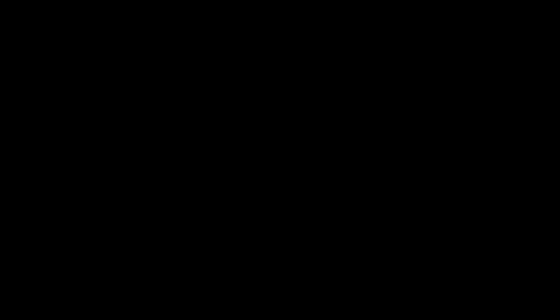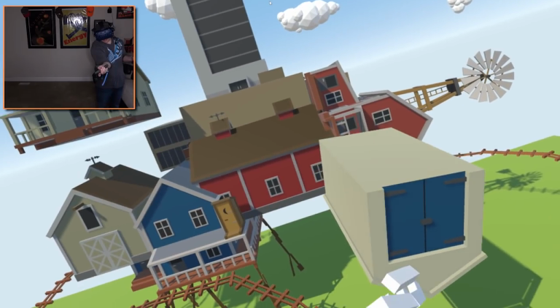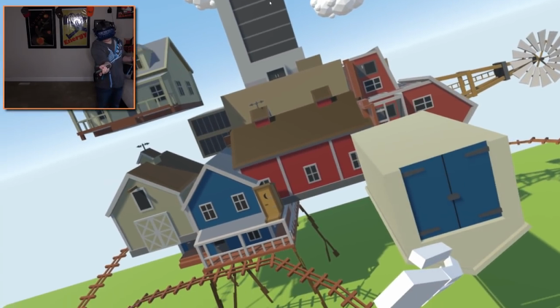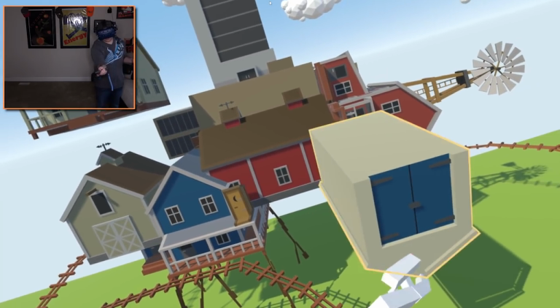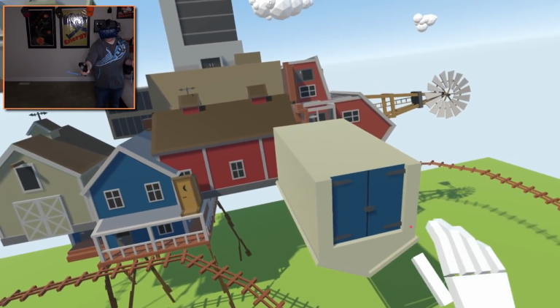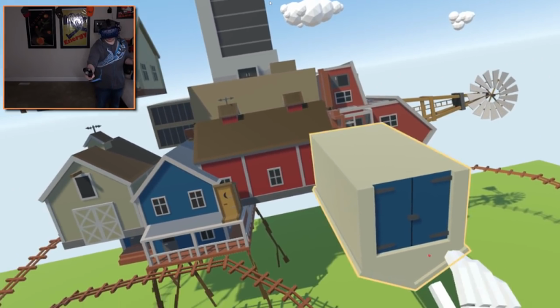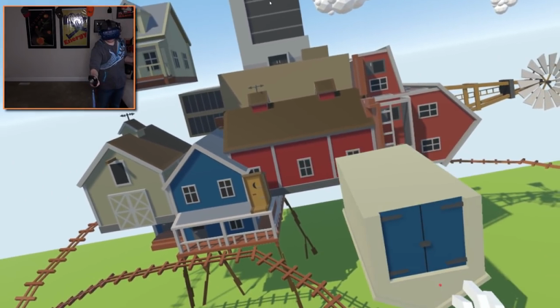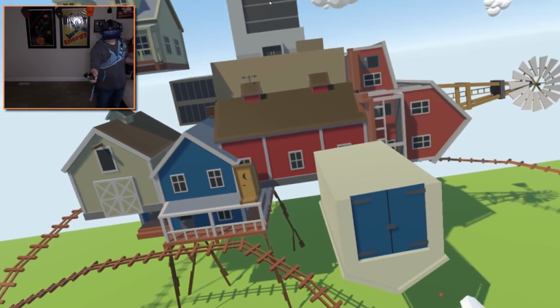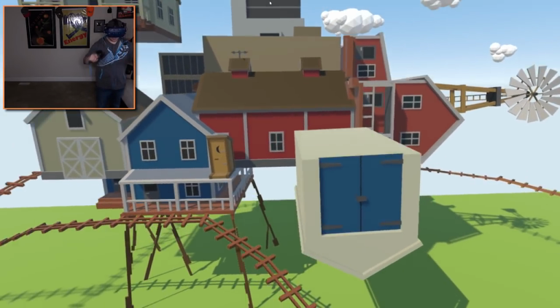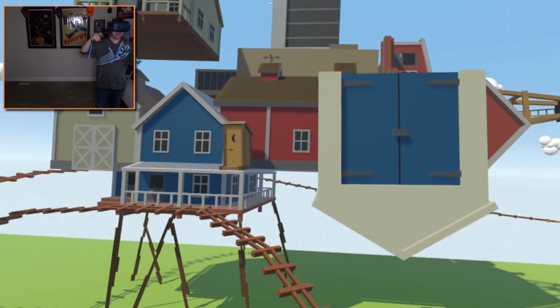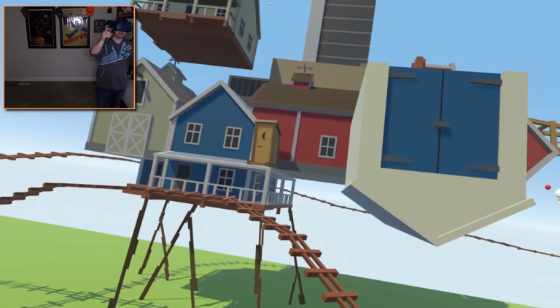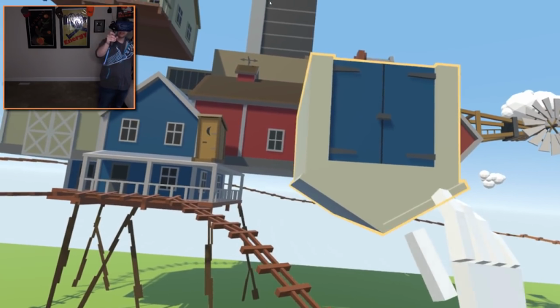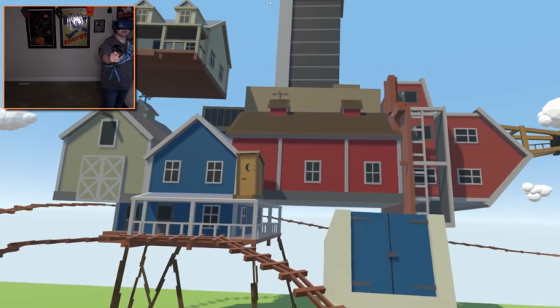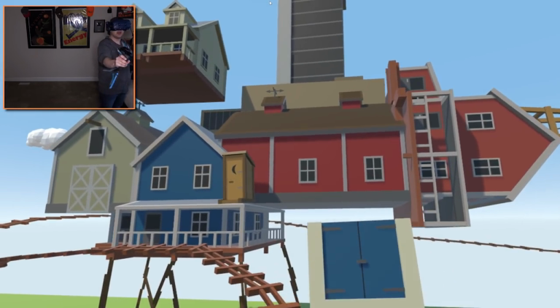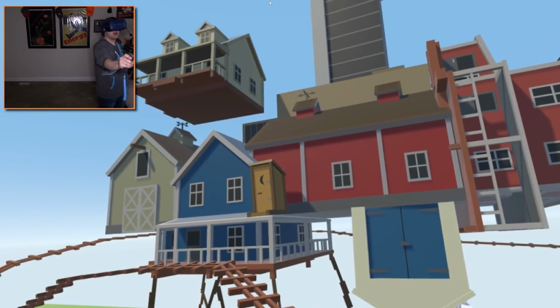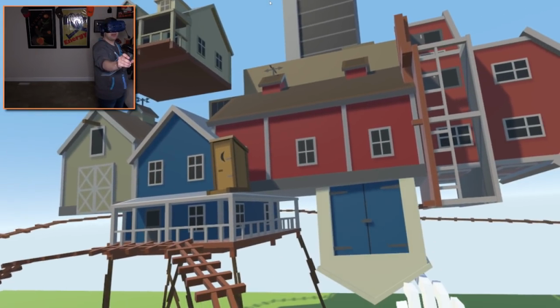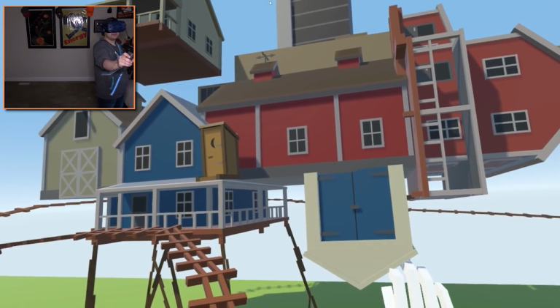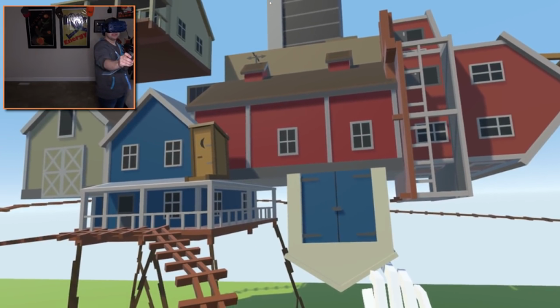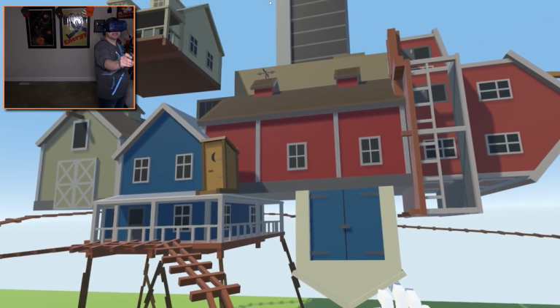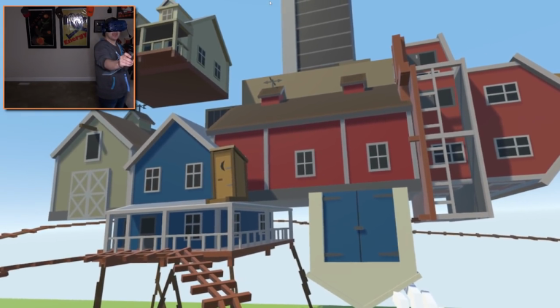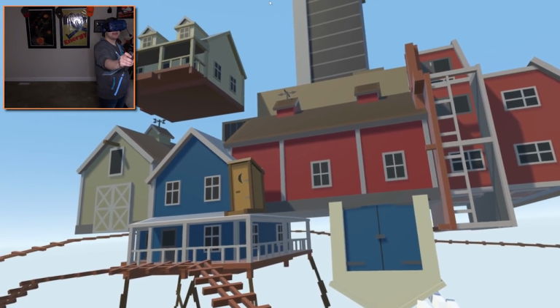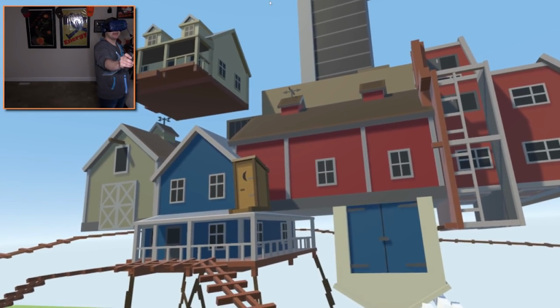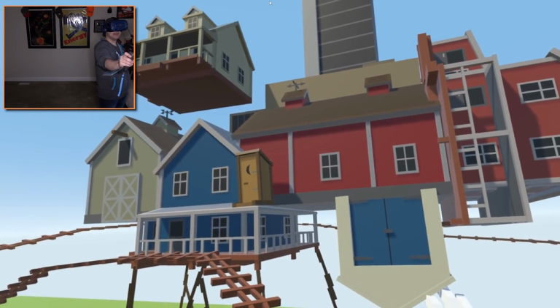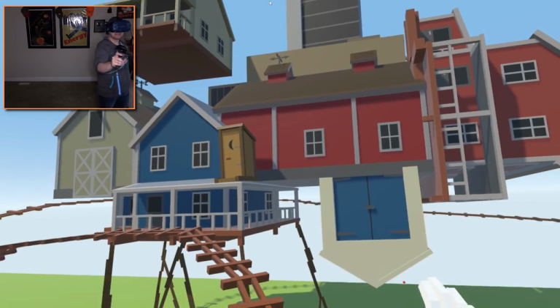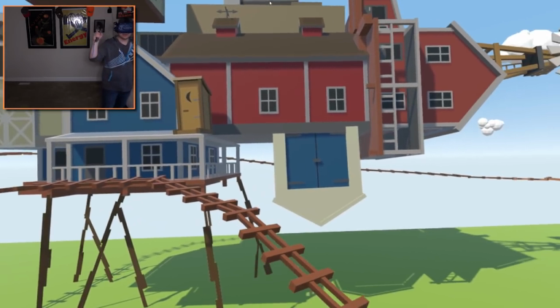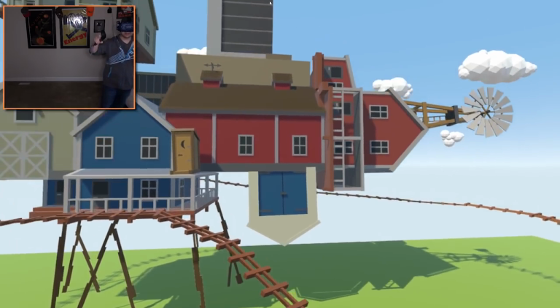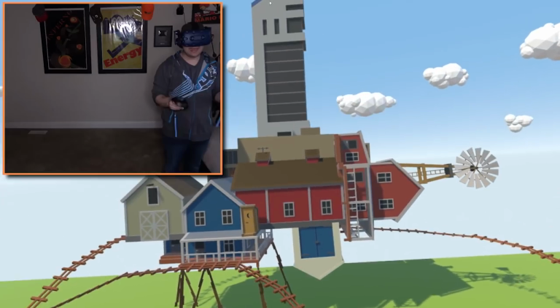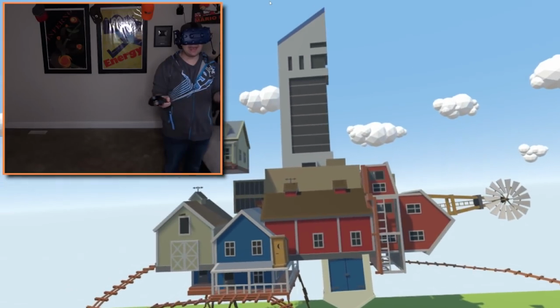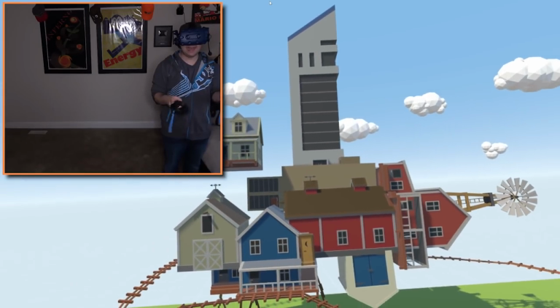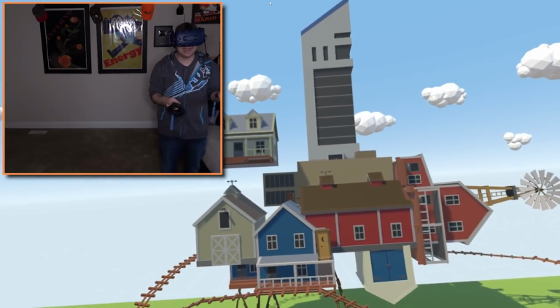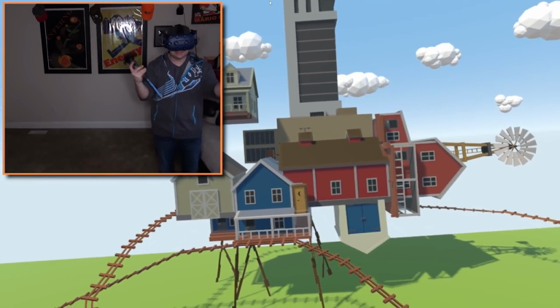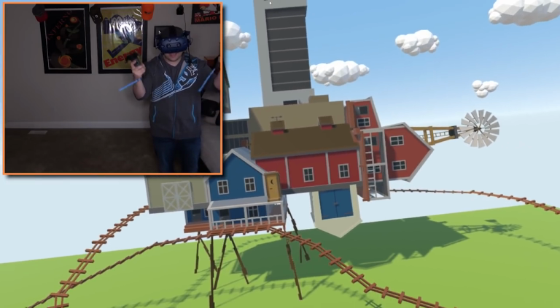He's going to have an upside down house. That's right. So the upside down house is going to go on the bottom, just like that. Oh, that is so good. I love it!